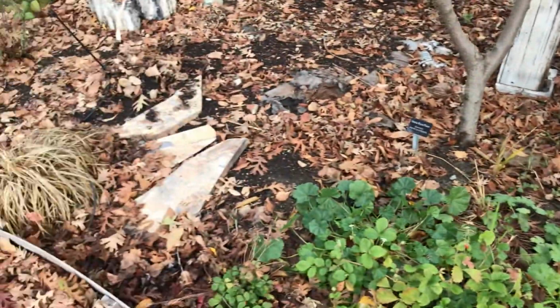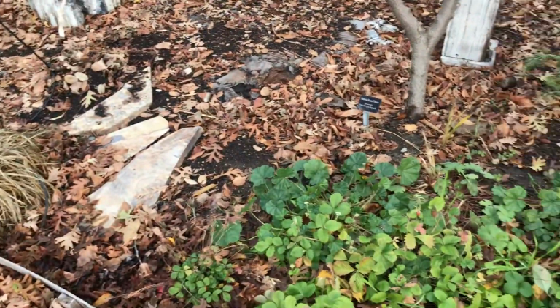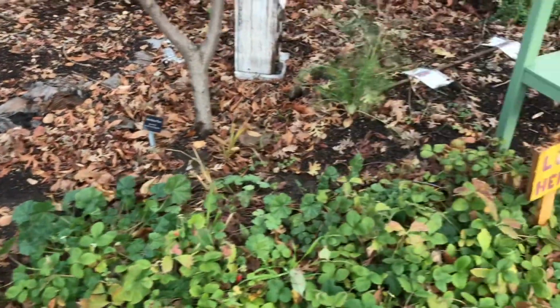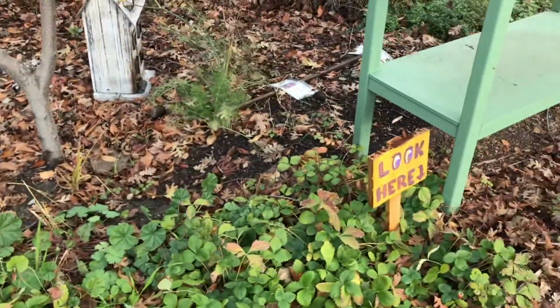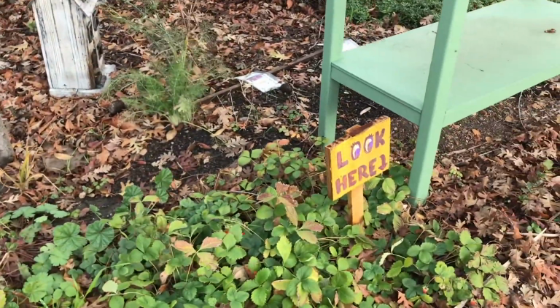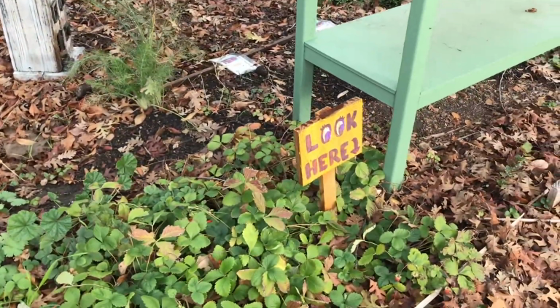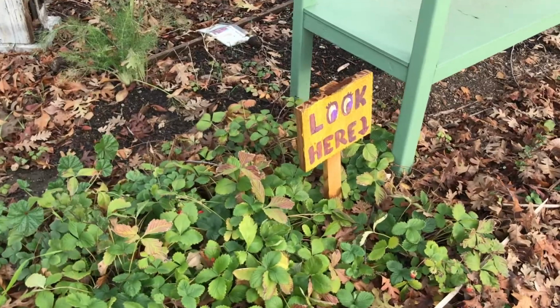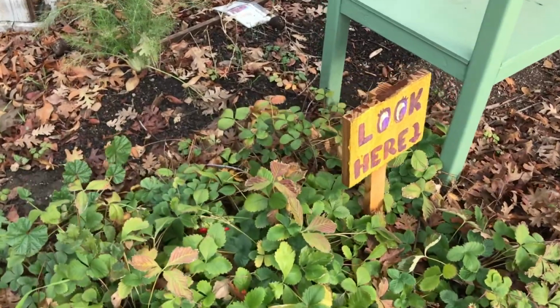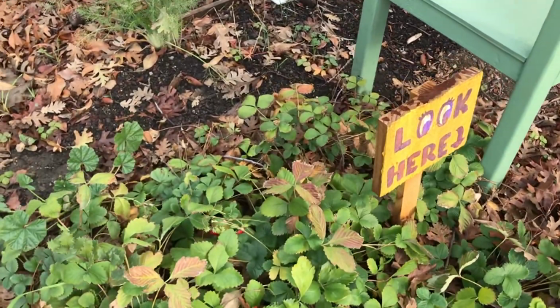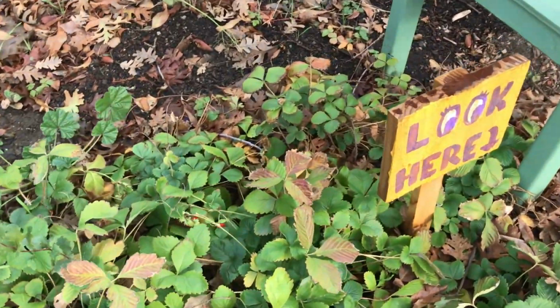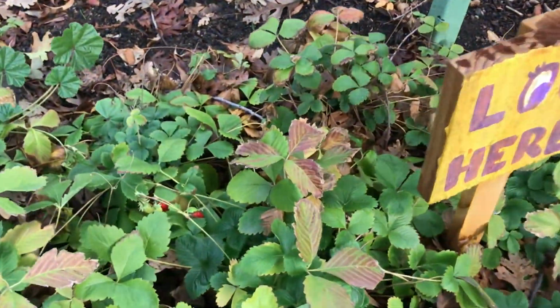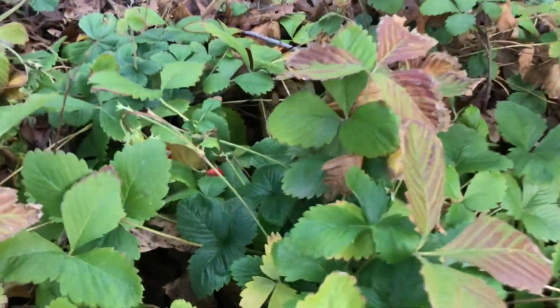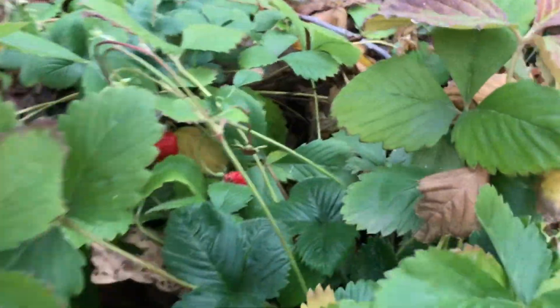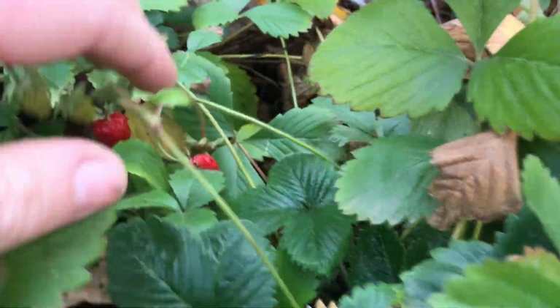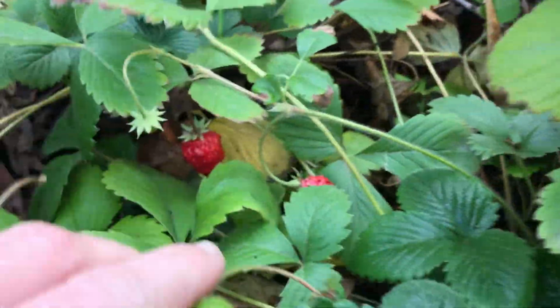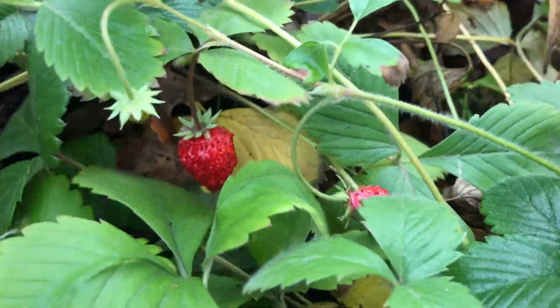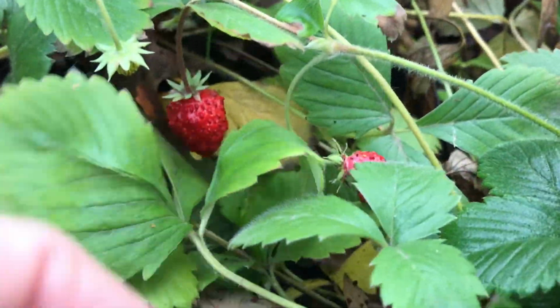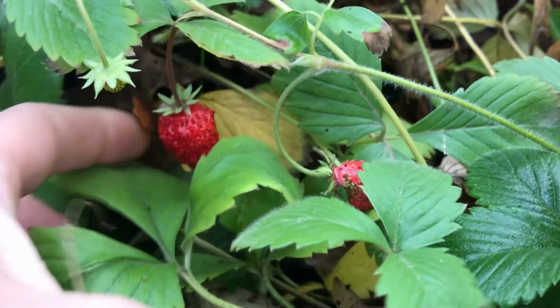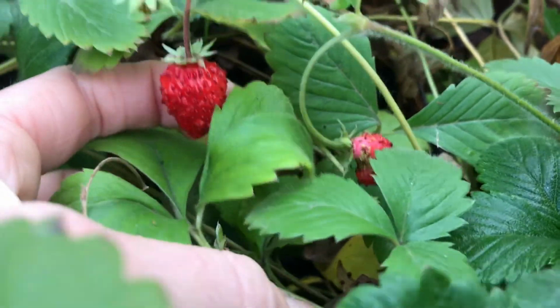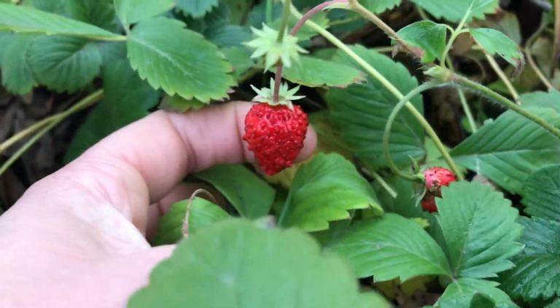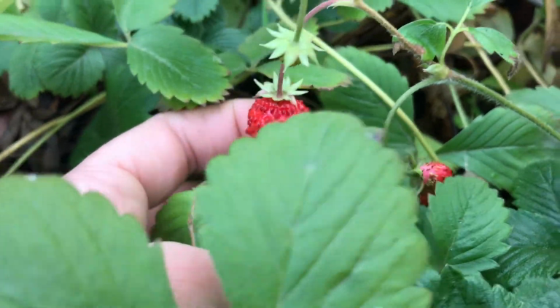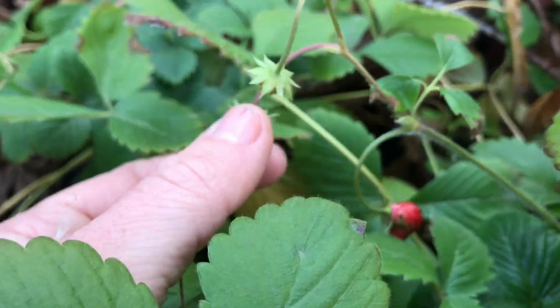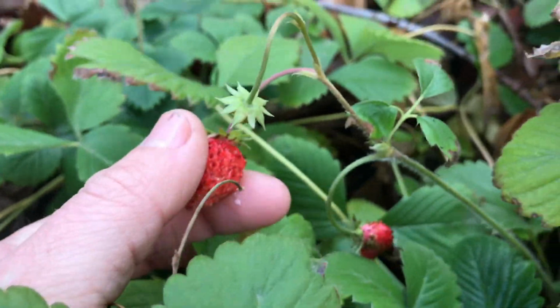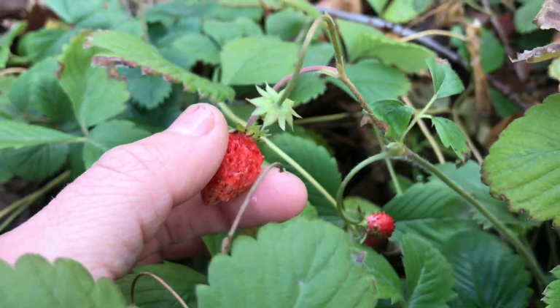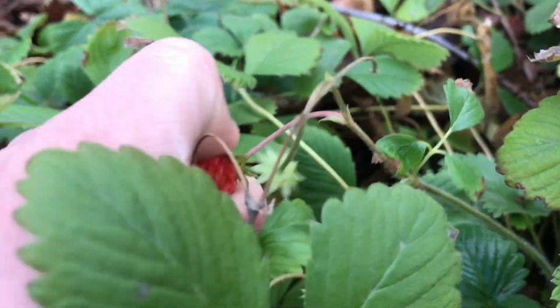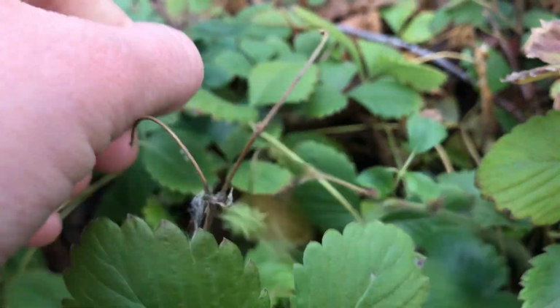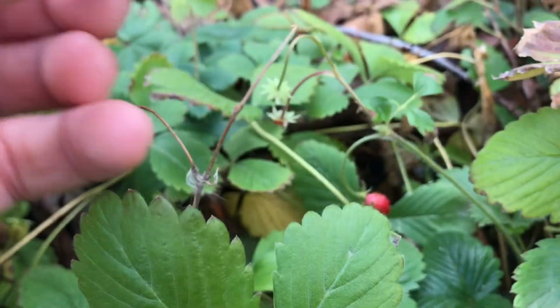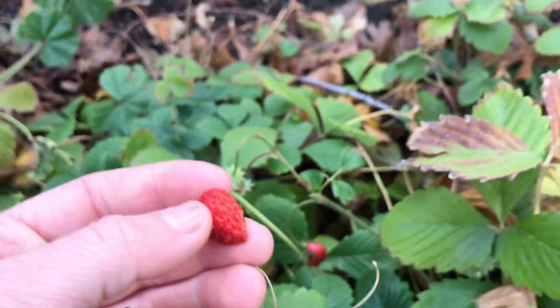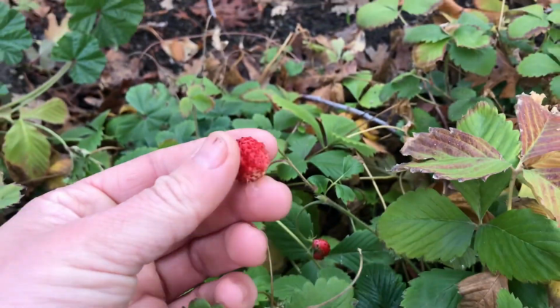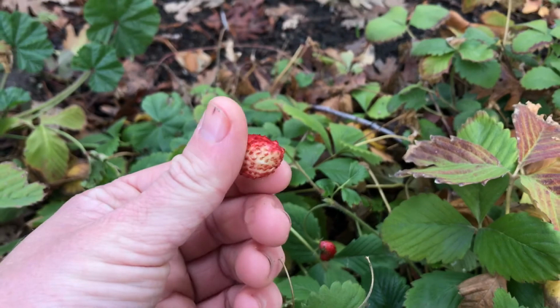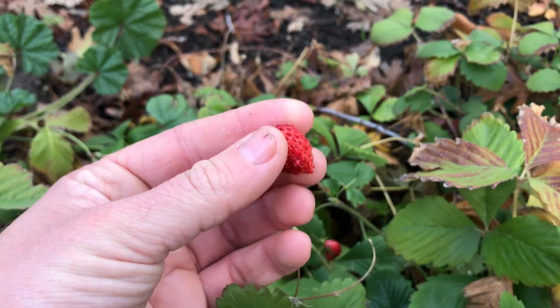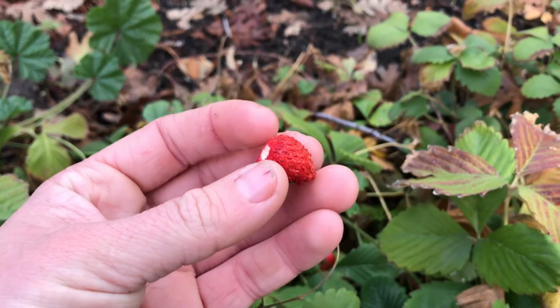Over in our sensory garden, a pop of red took me by surprise. Look! Some of our alpine strawberries are growing and ripening up. This is going to be delicious.